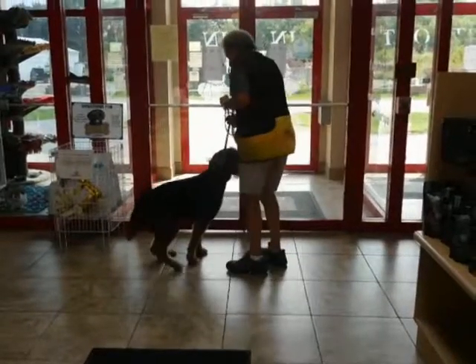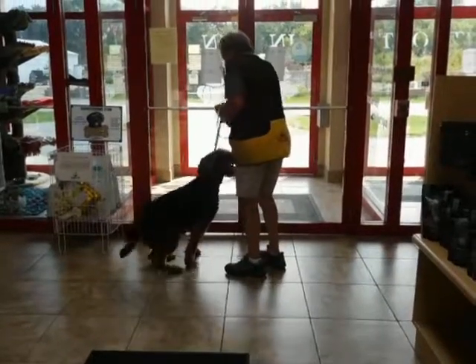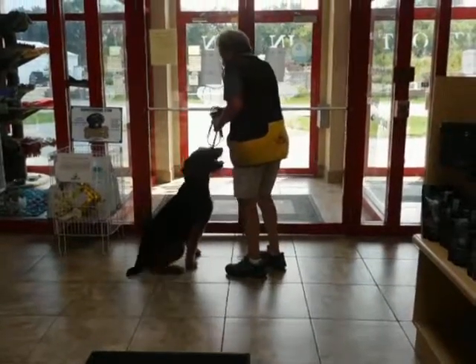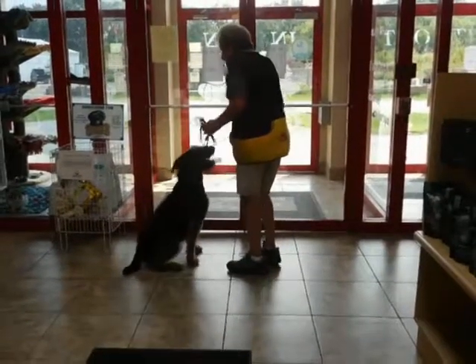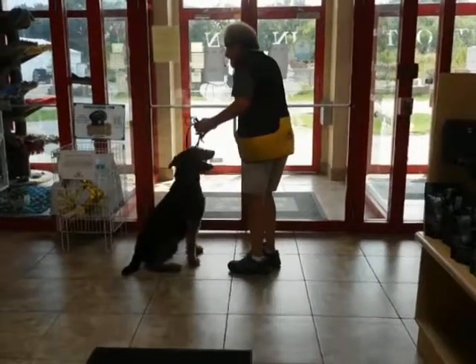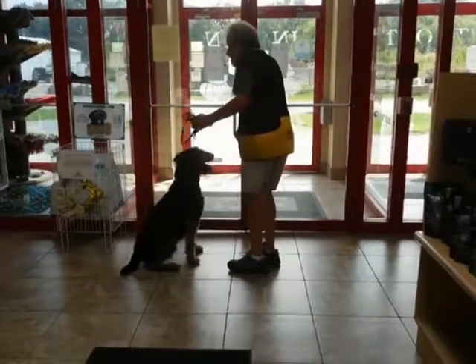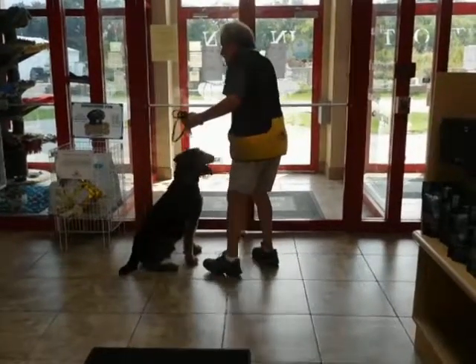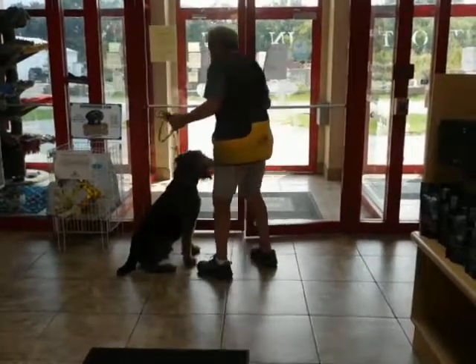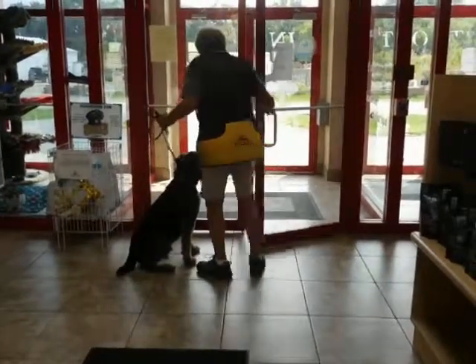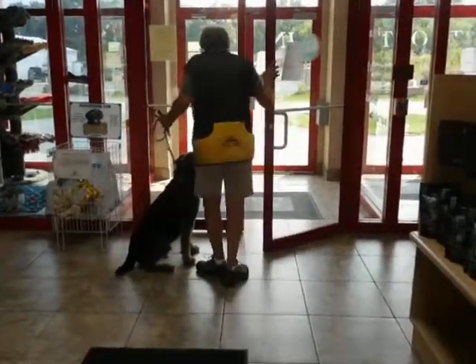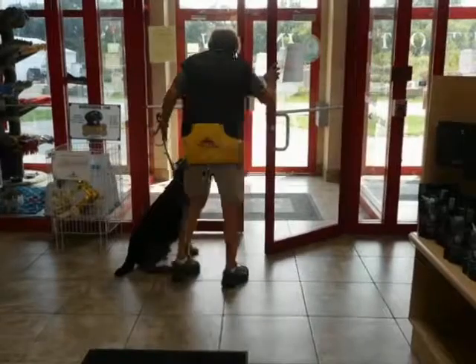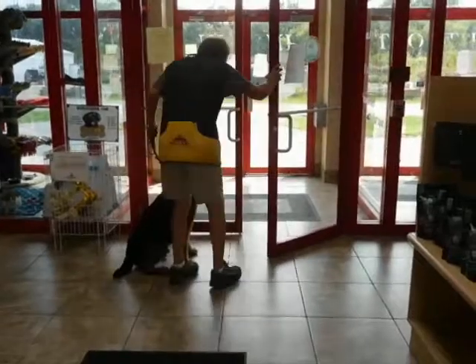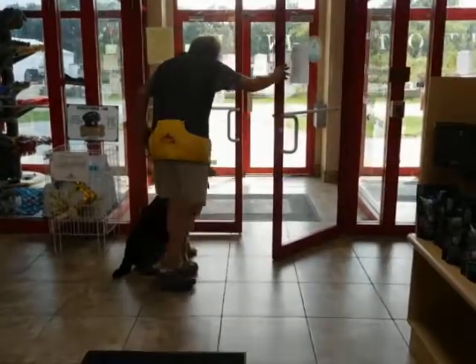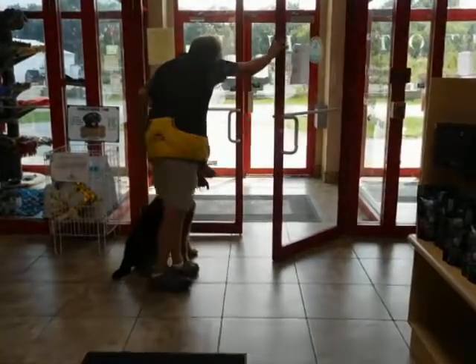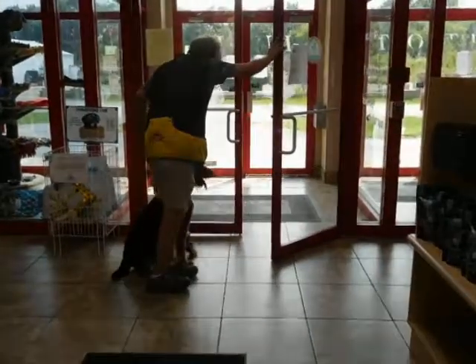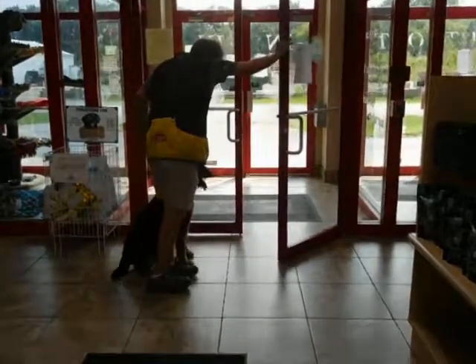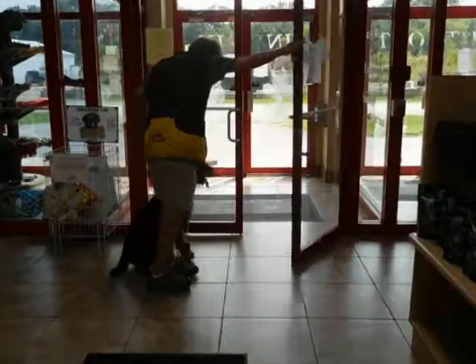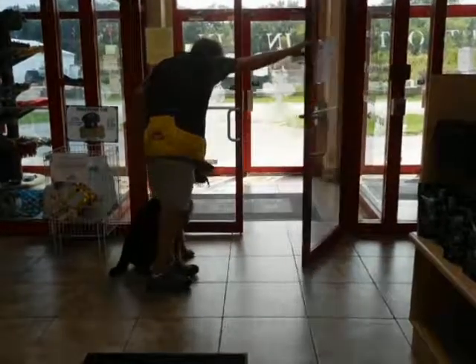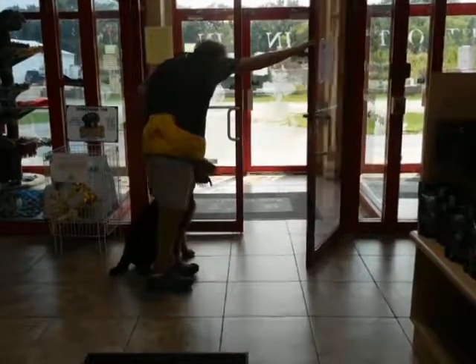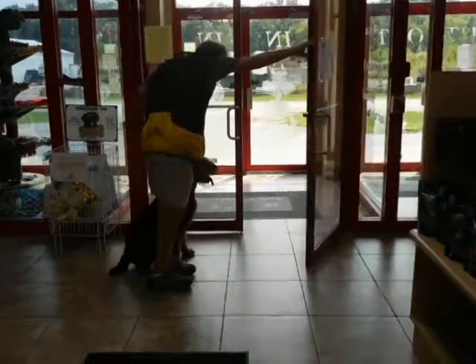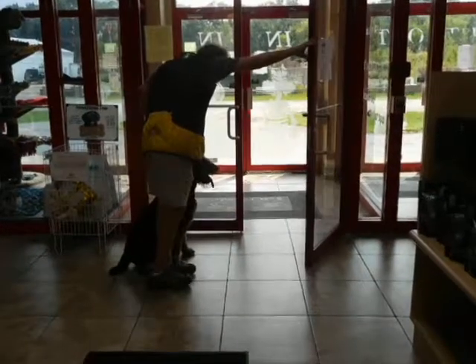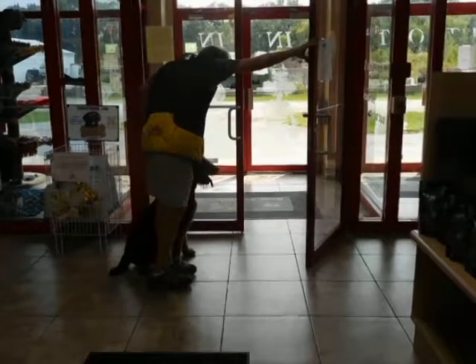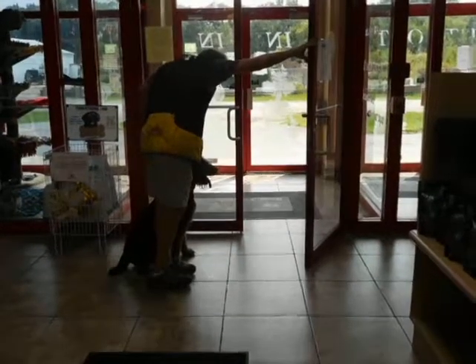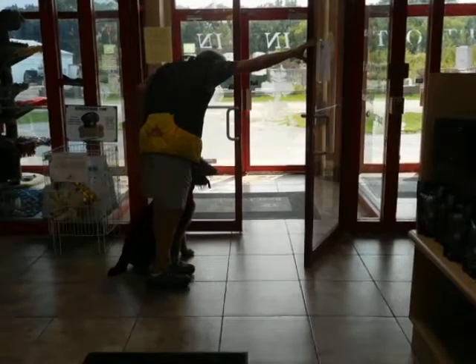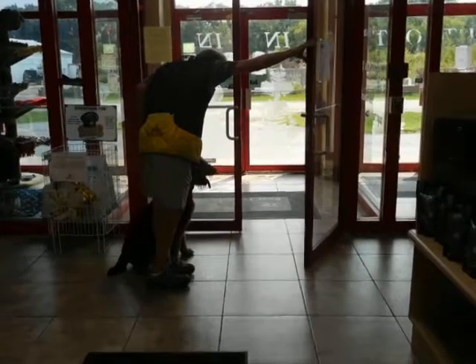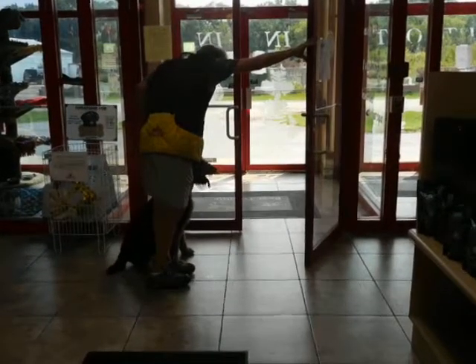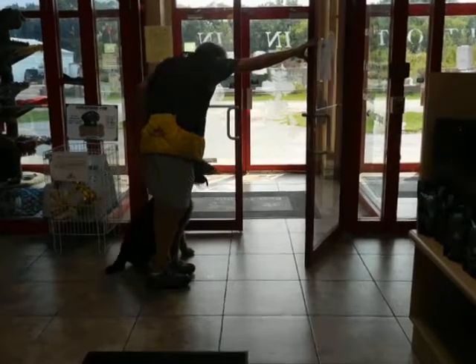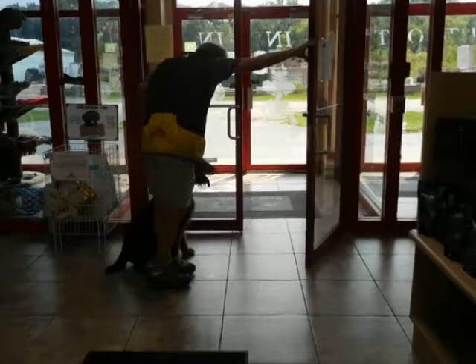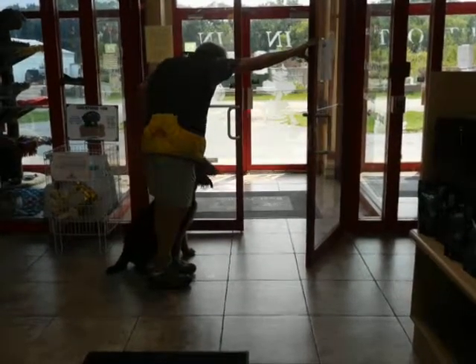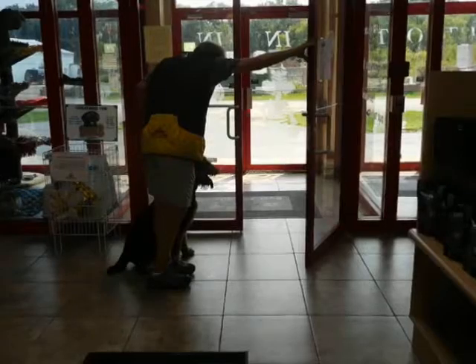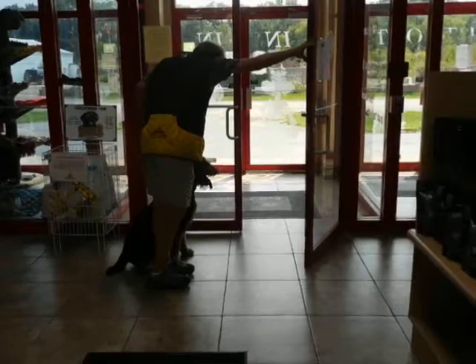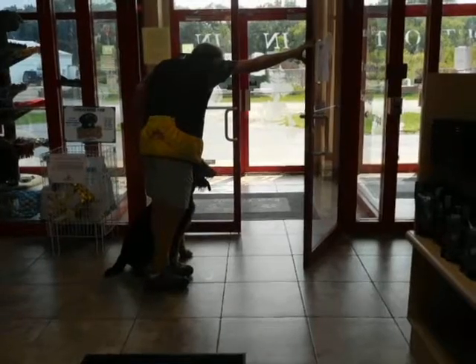Just like in any door, if I send the door closed, I'm not going to go through what you're going to see. Good sit. Good sit. Good sit, Ranger.